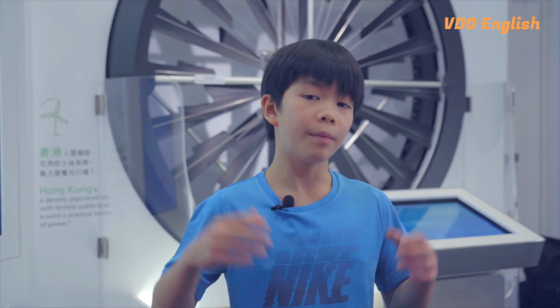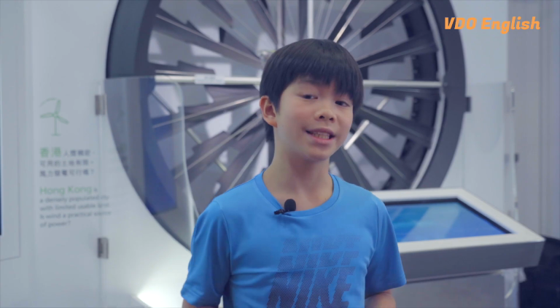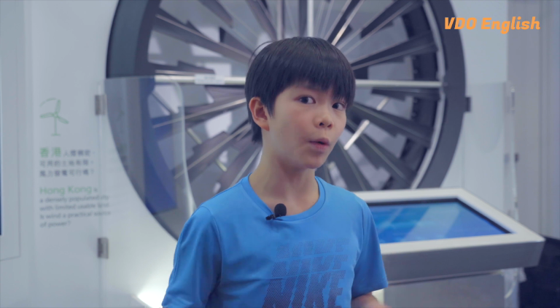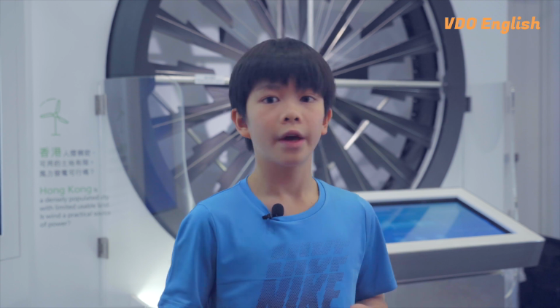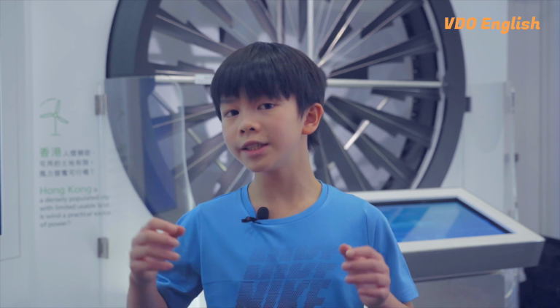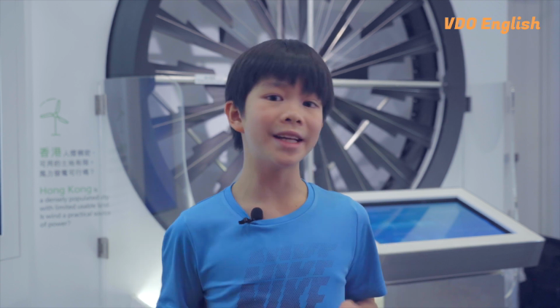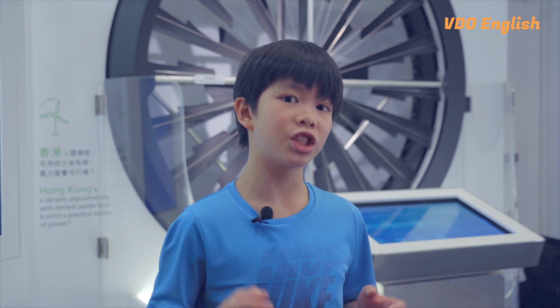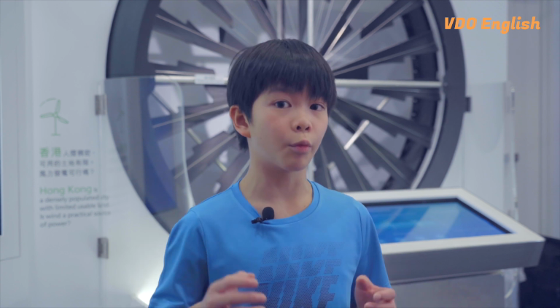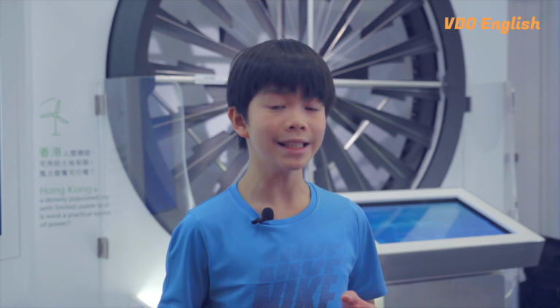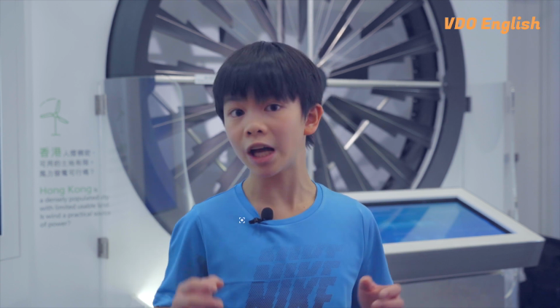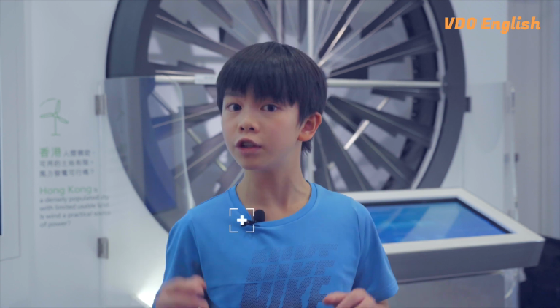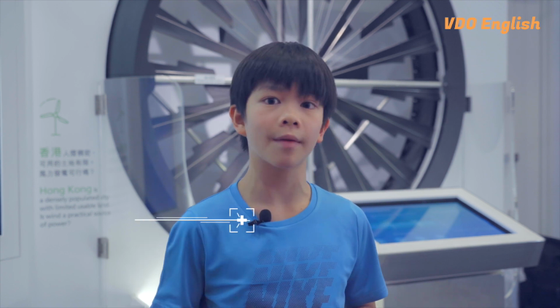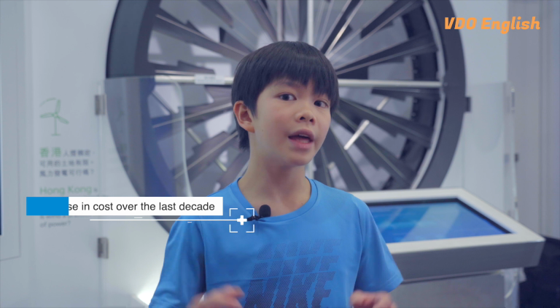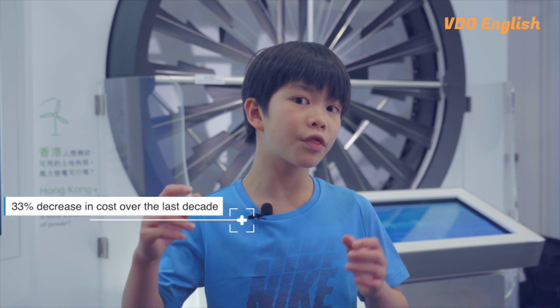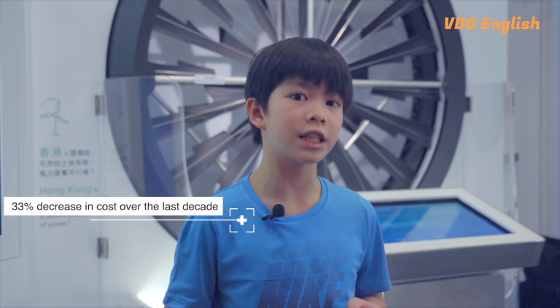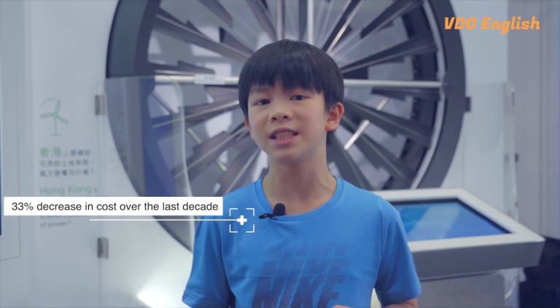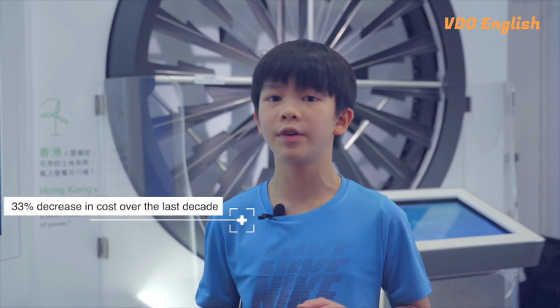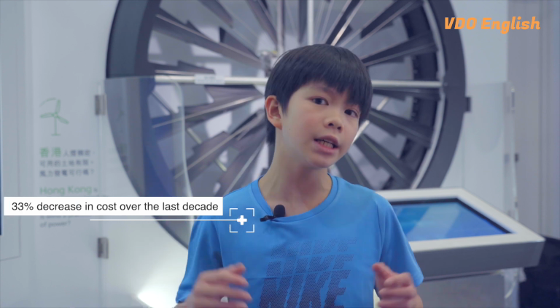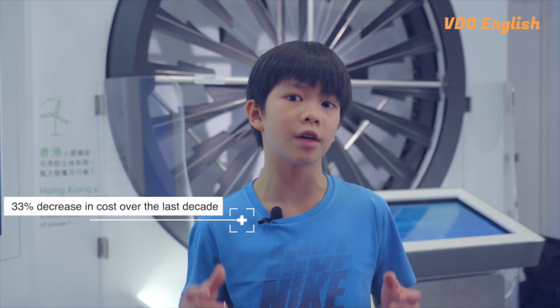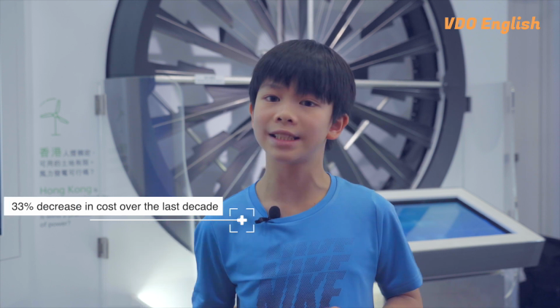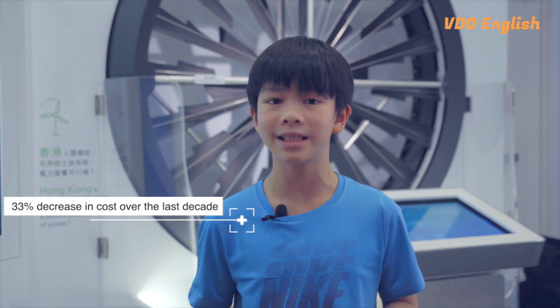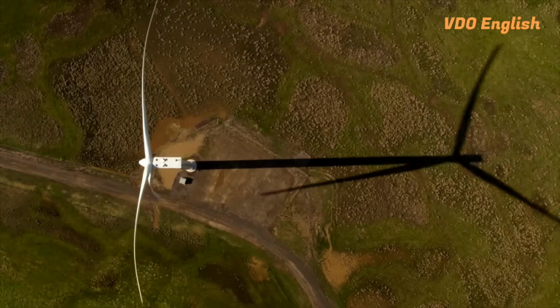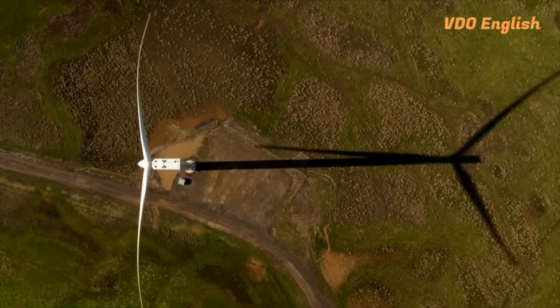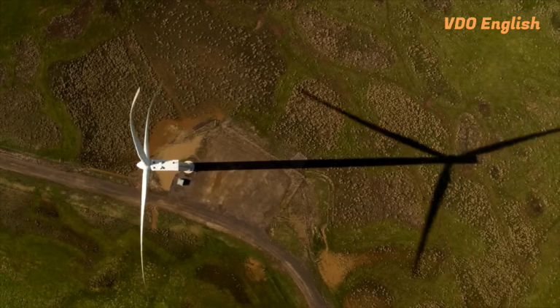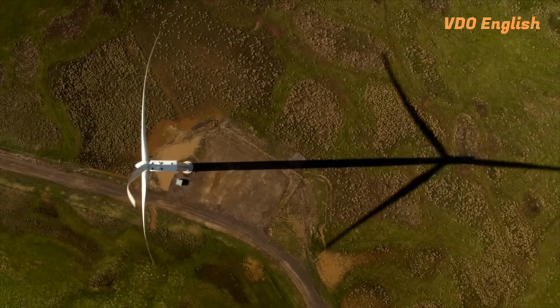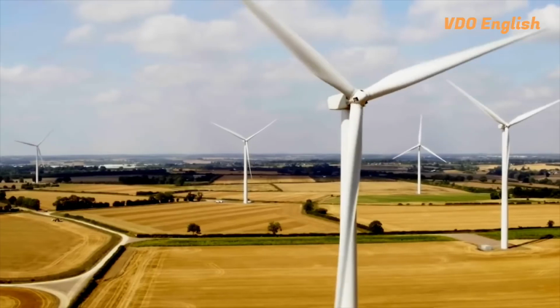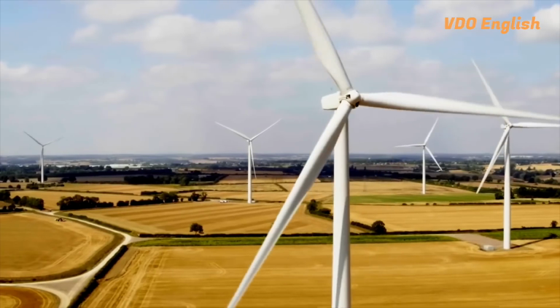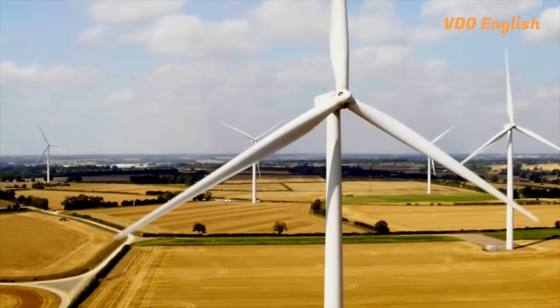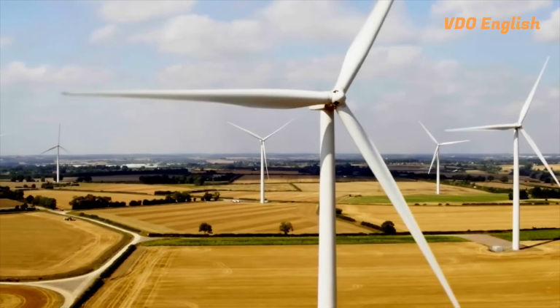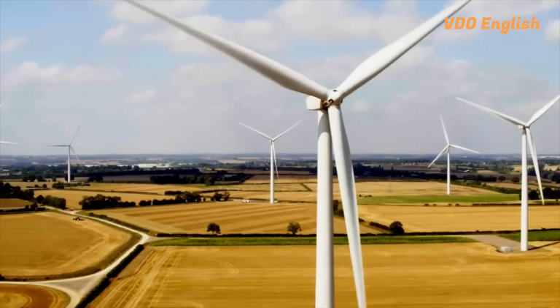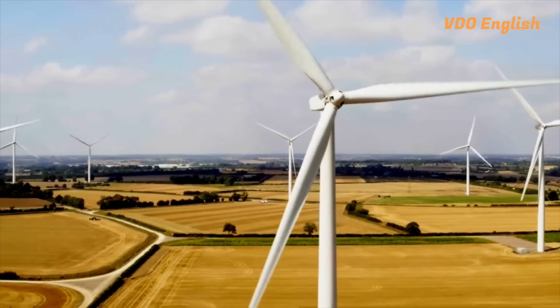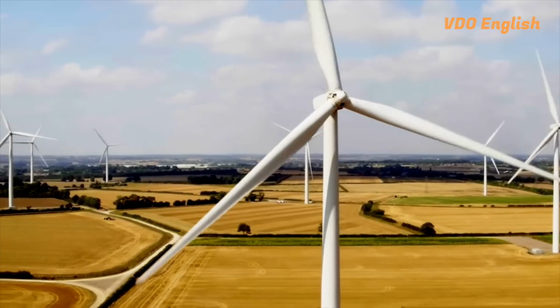But wait, there's more. The cost to generate energy from wind is gradually reducing. There is a 33% decrease in cost over the last decade. In some countries, wind-powered electricity is even cheaper than coal-generated electricity.